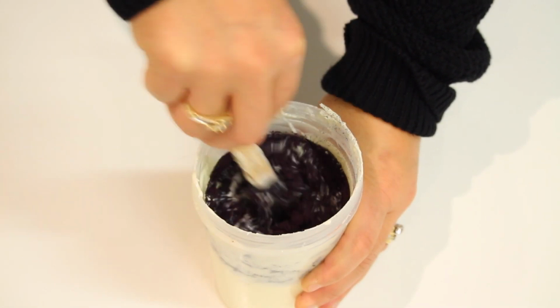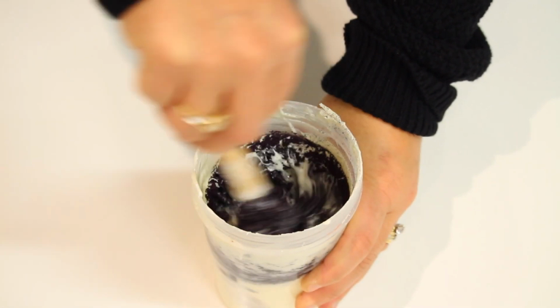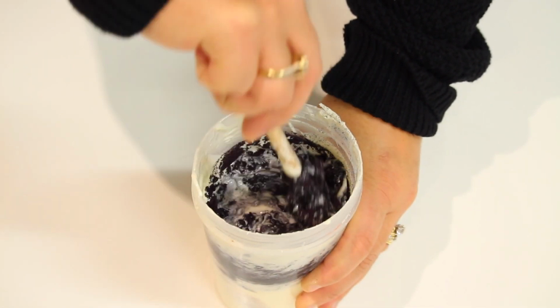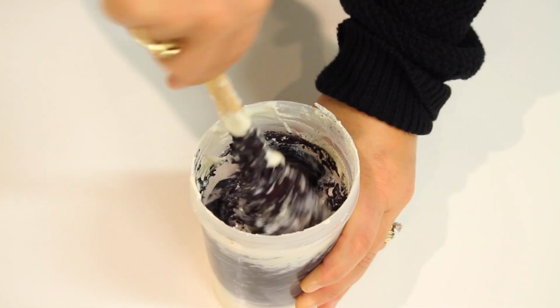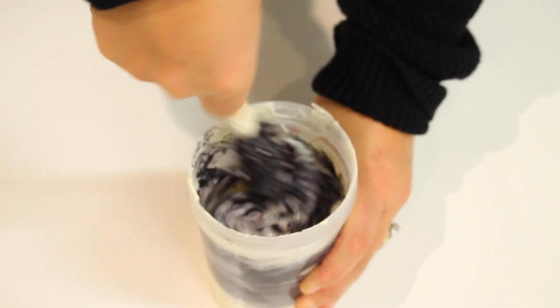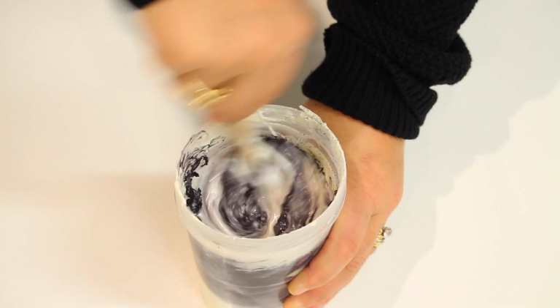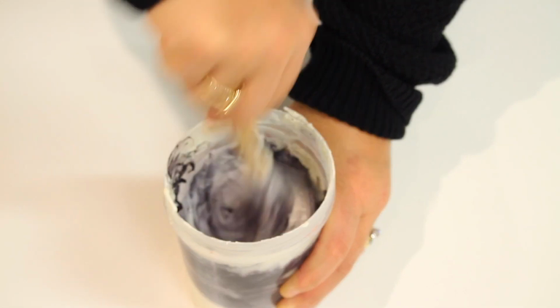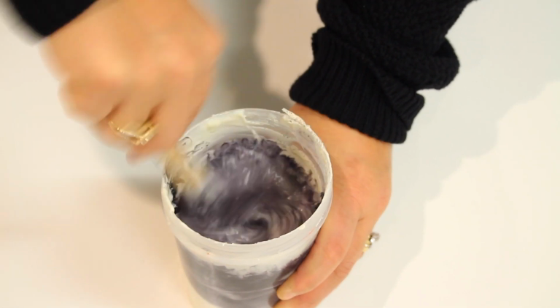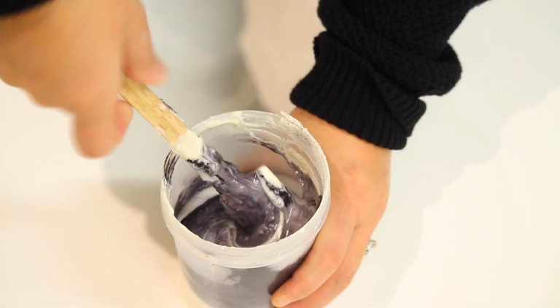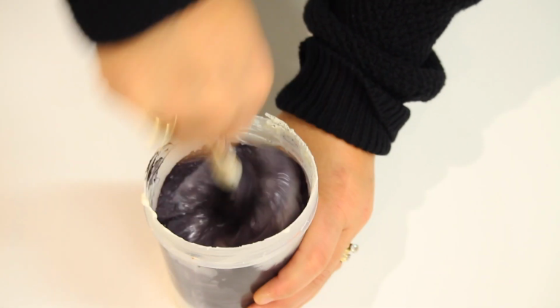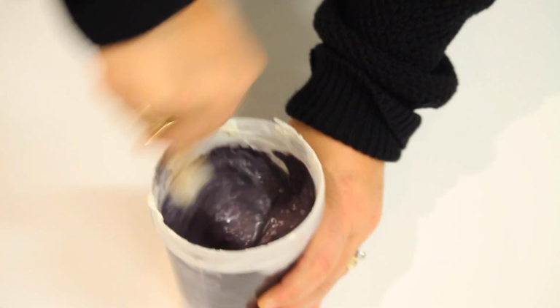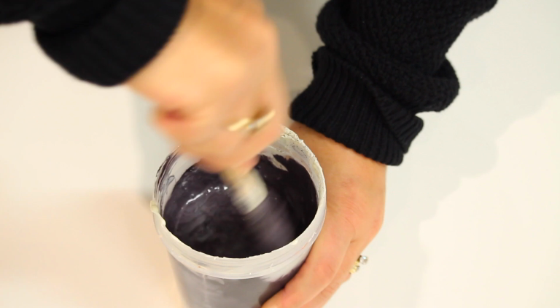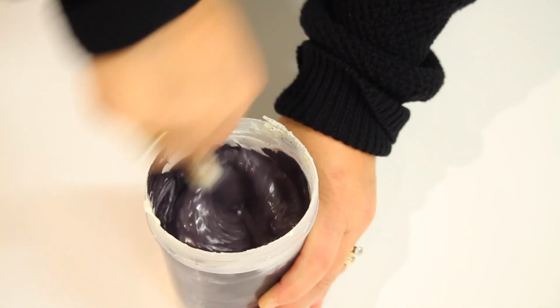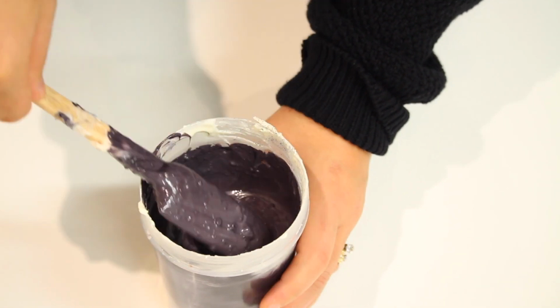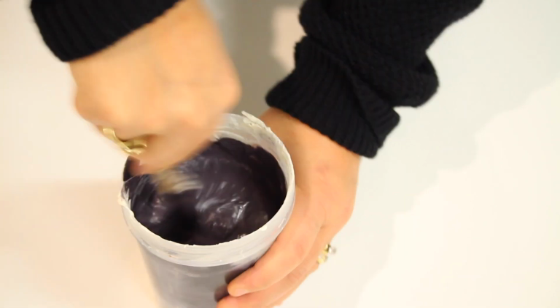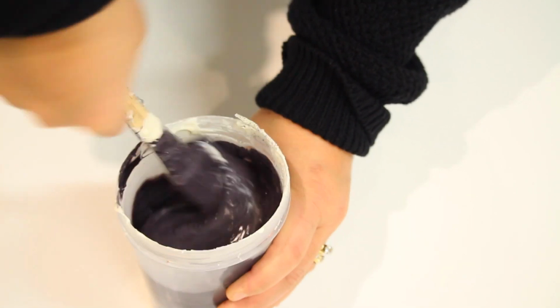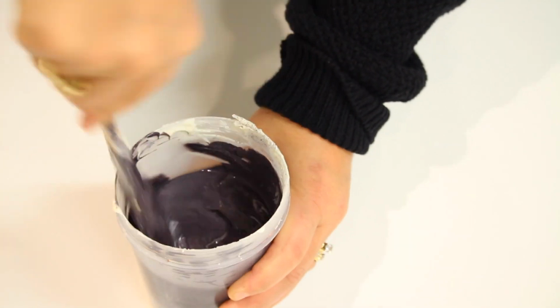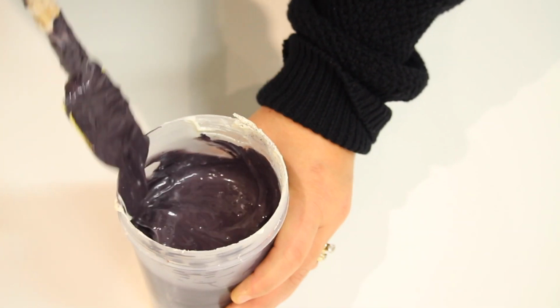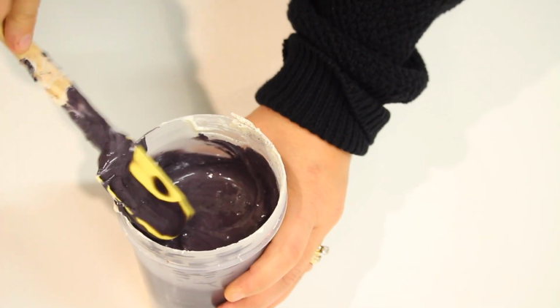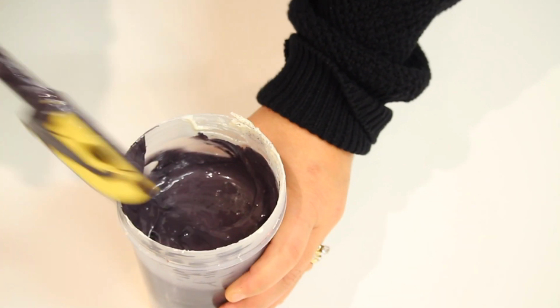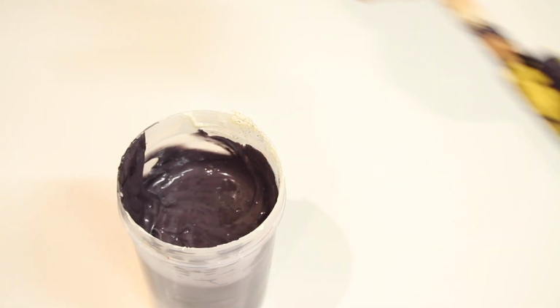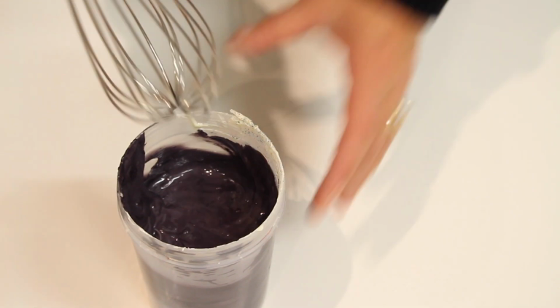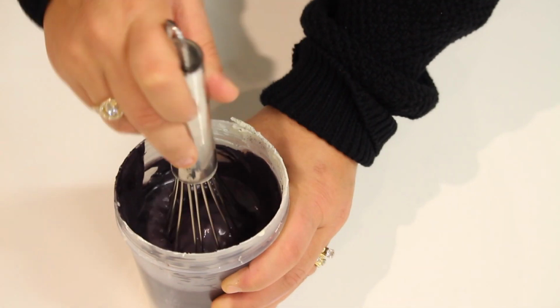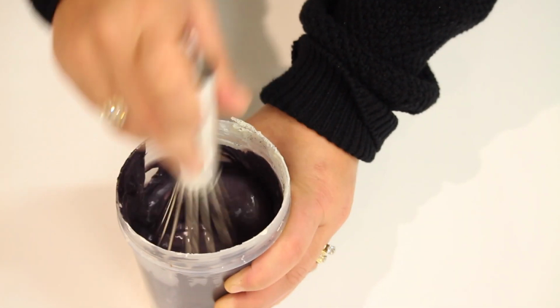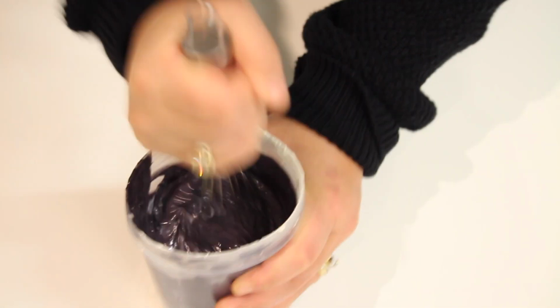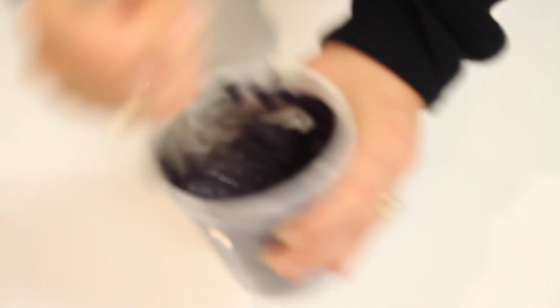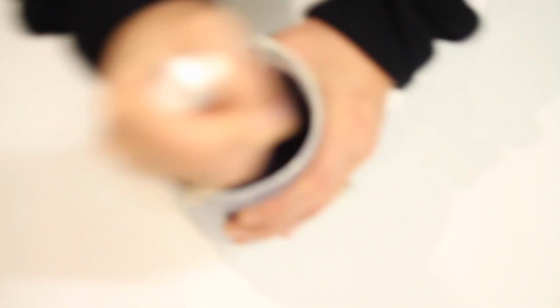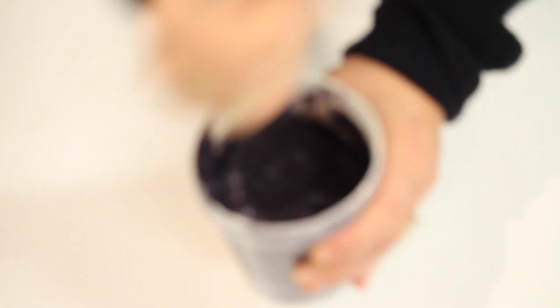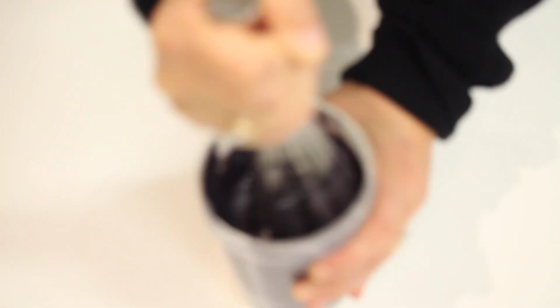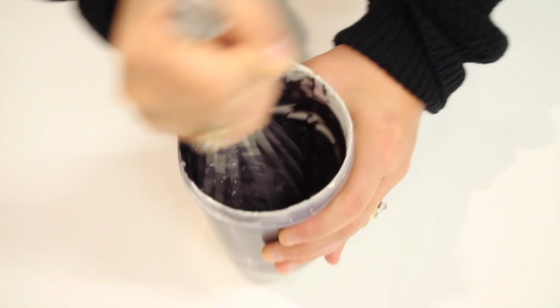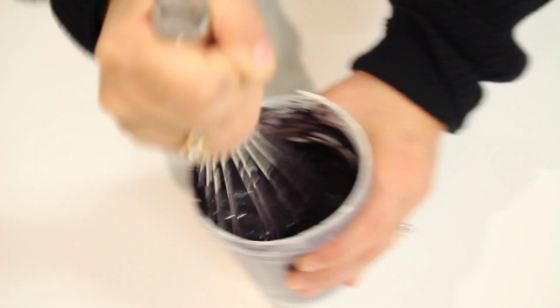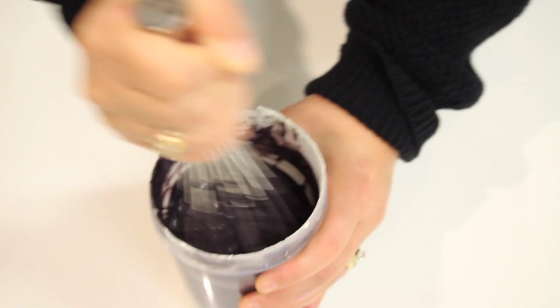You are going to stir that powder in and then use a whisk, just keep whisking until the powder is basically all clear and there are no lumps and bumps of powder, and then you are going to smooth the chocolate.